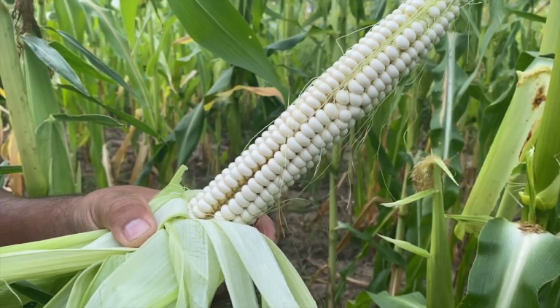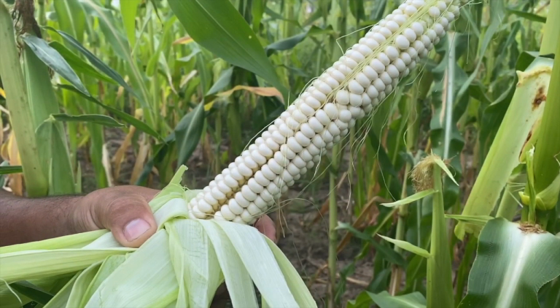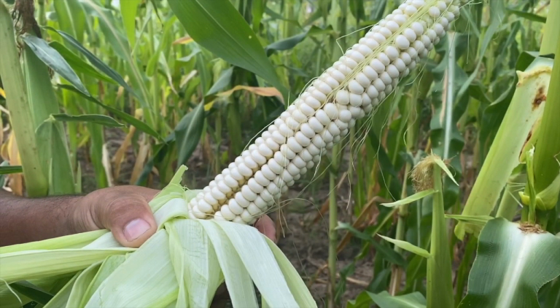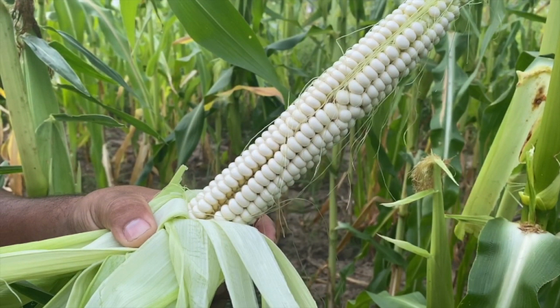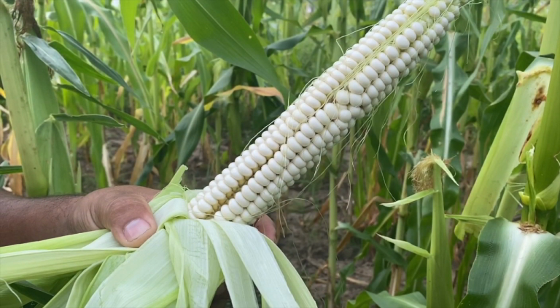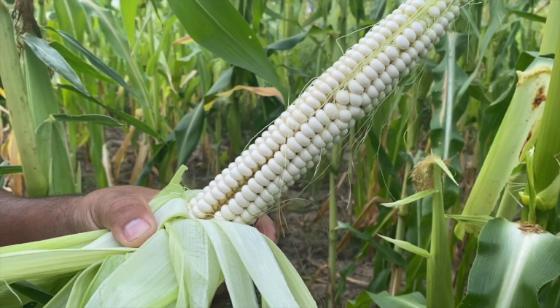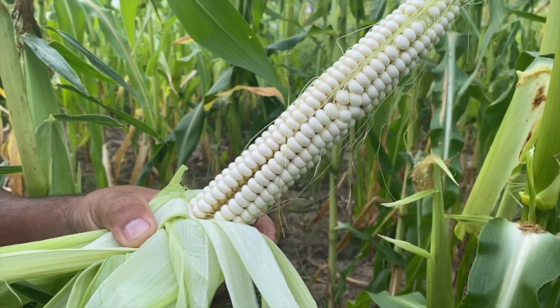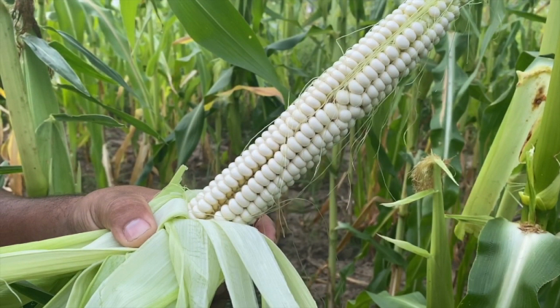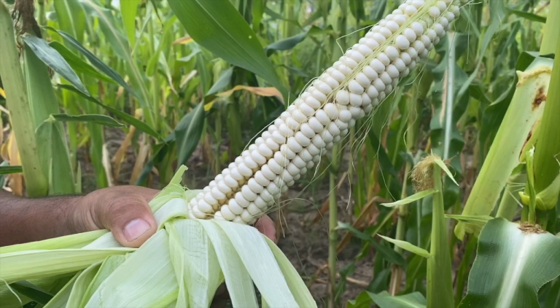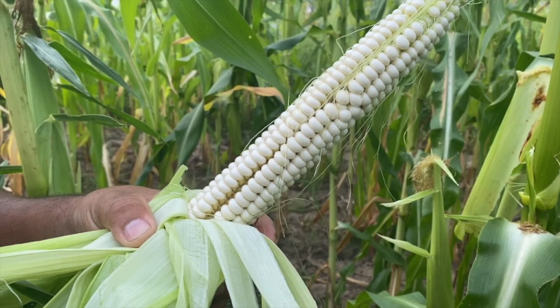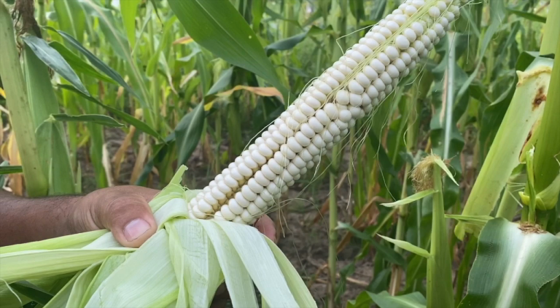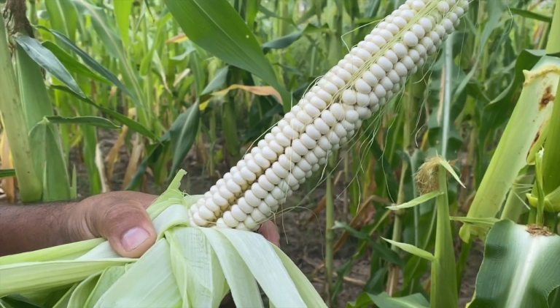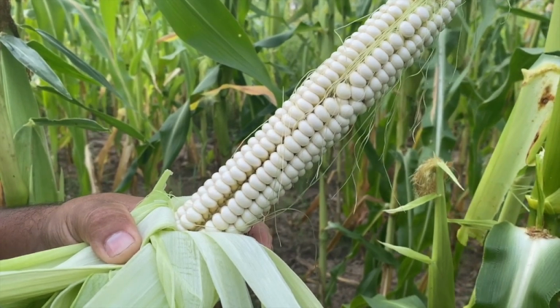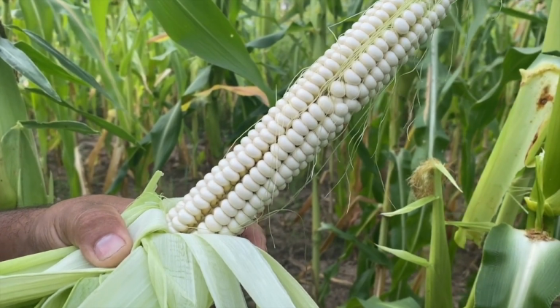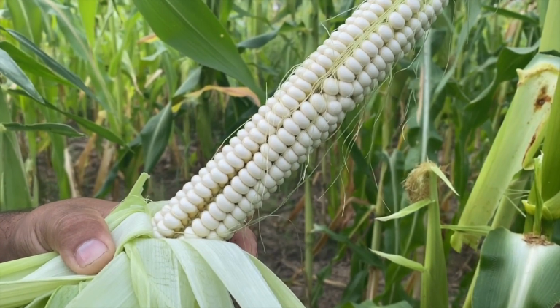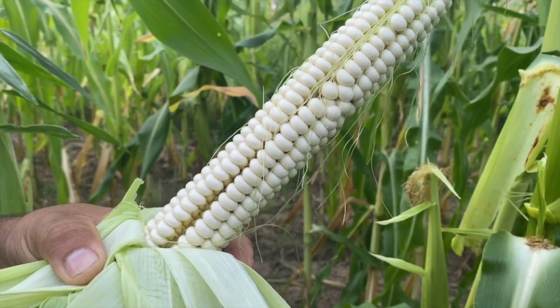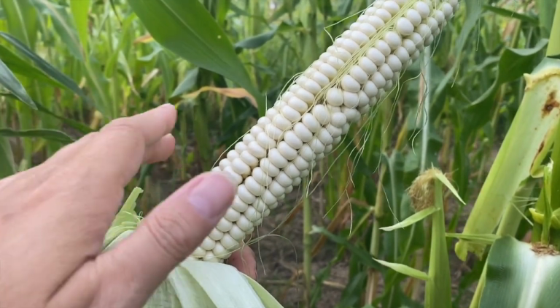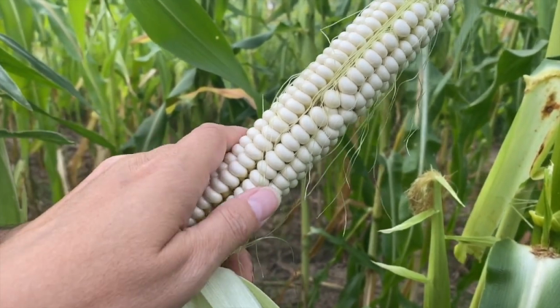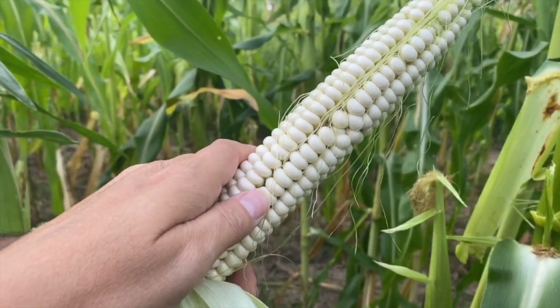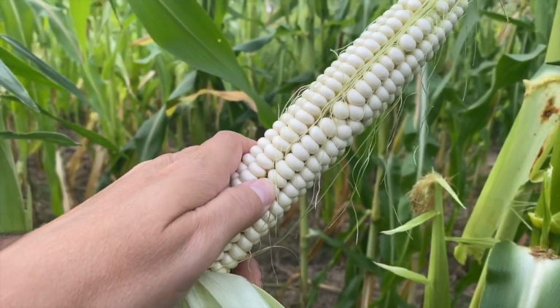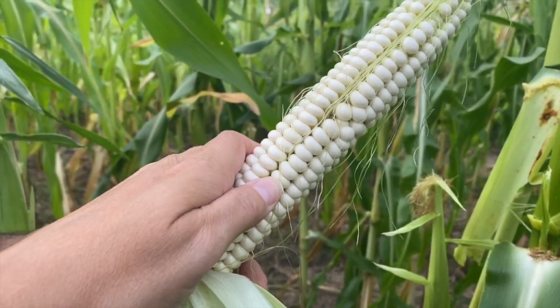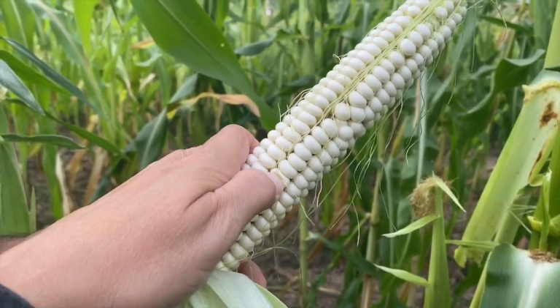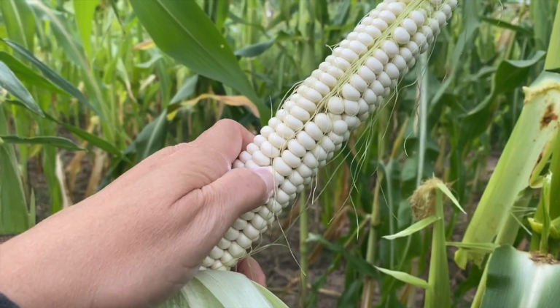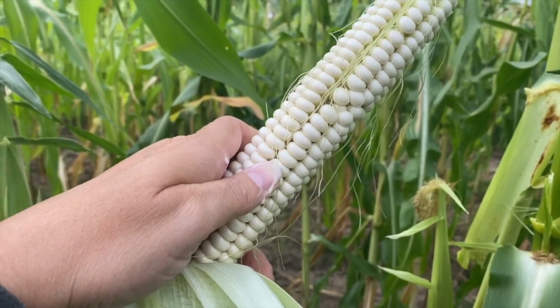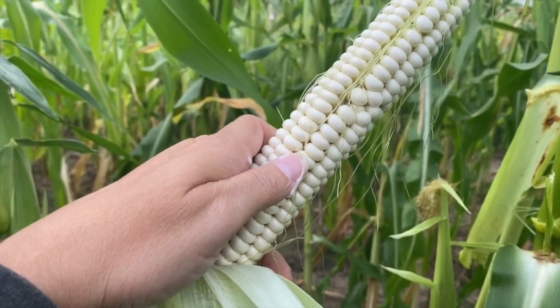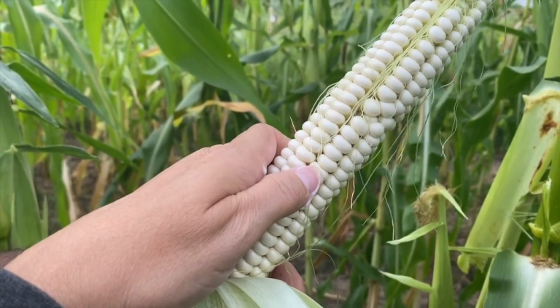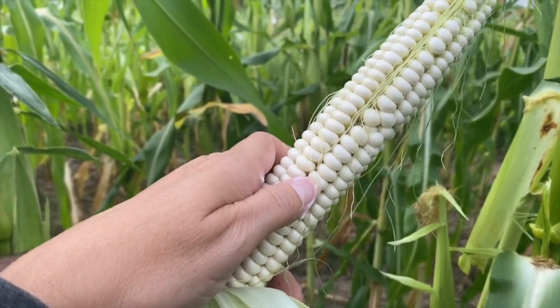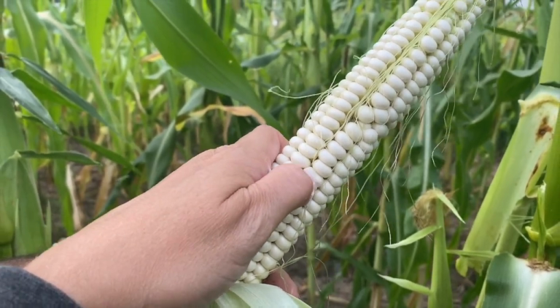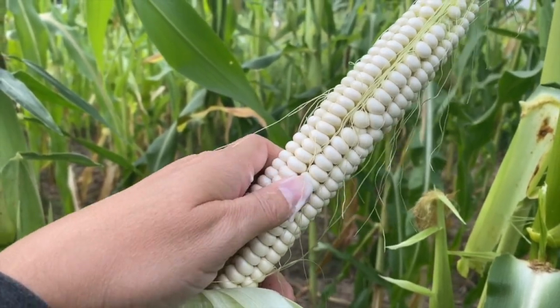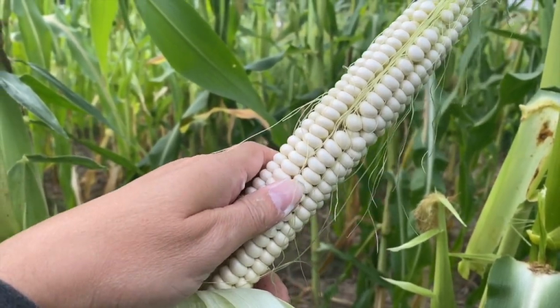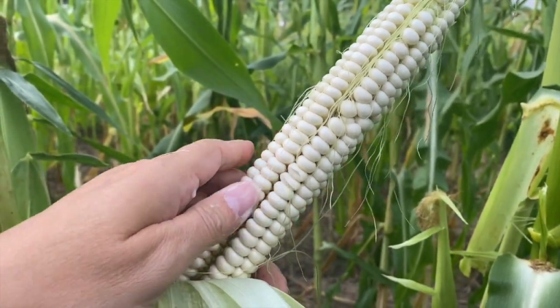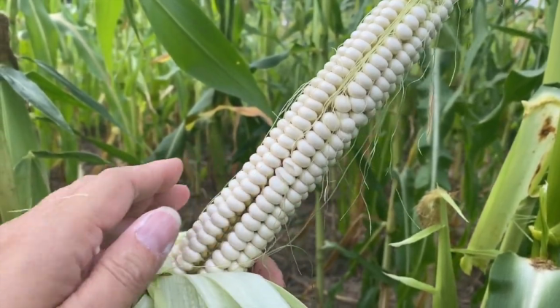One sure way to tell if the cob is ready for green corn is to push your fingernail into a kernel. If you get a milky burst, then the cob is perfect. As a cob reaches full maturity, the kernels harden and the sugars turn to starch.